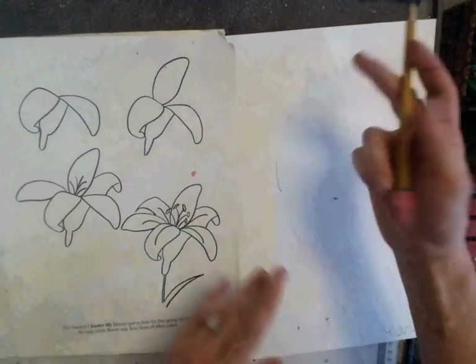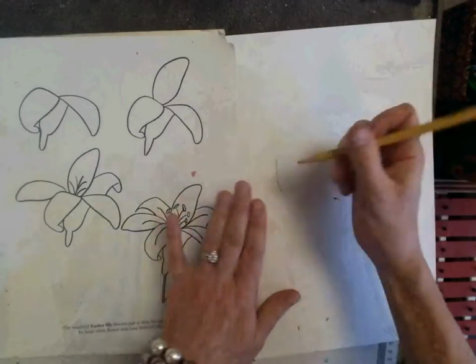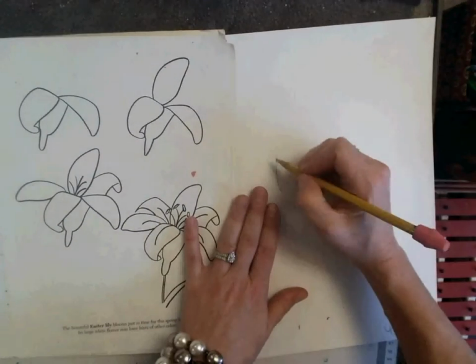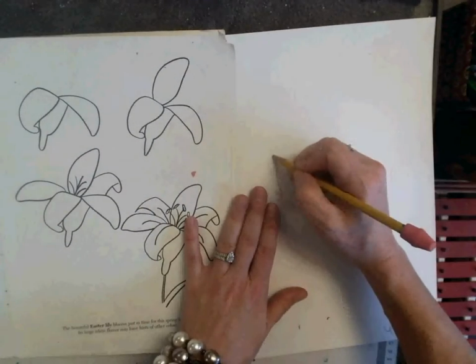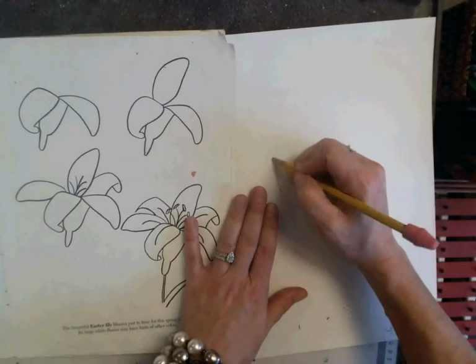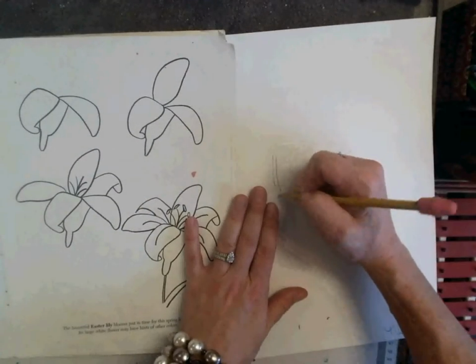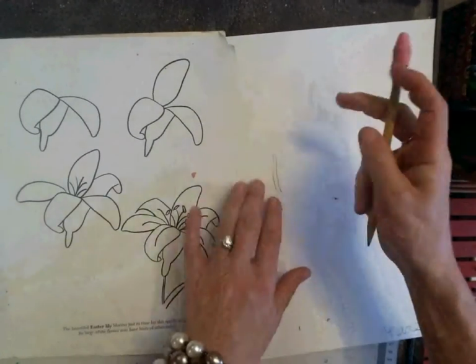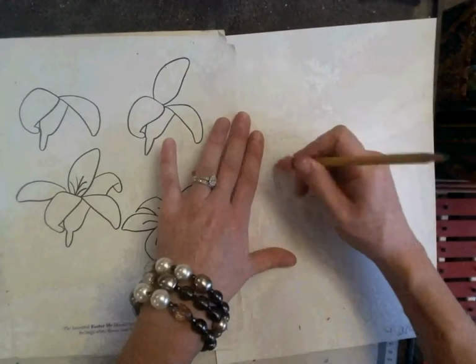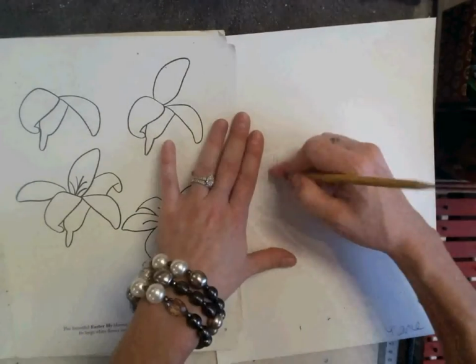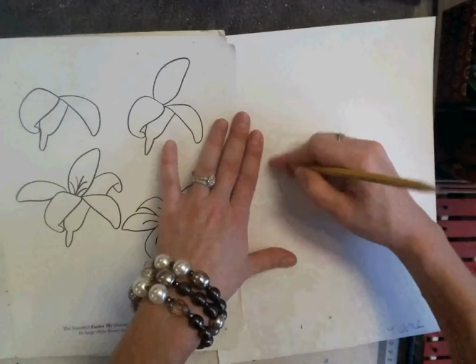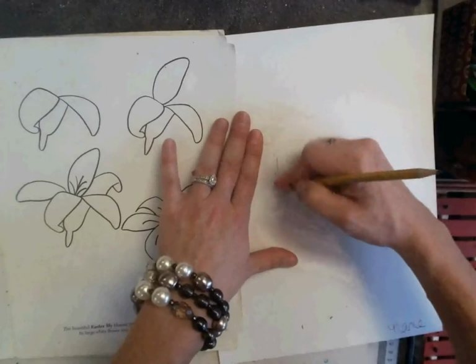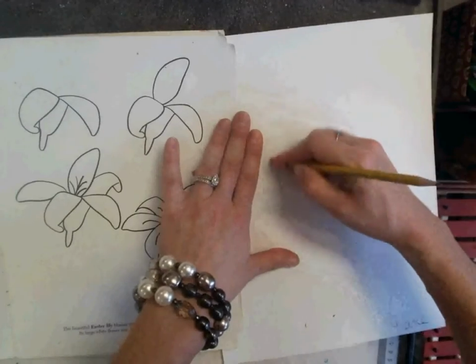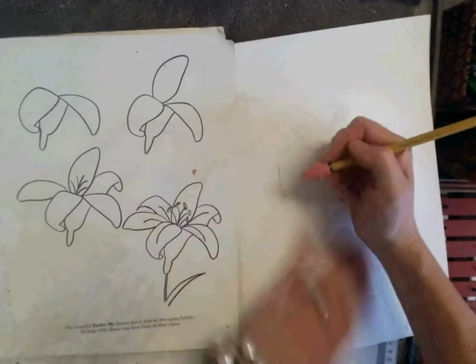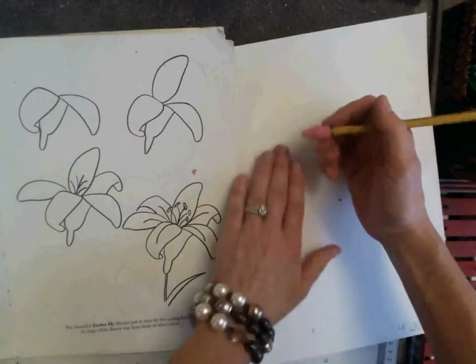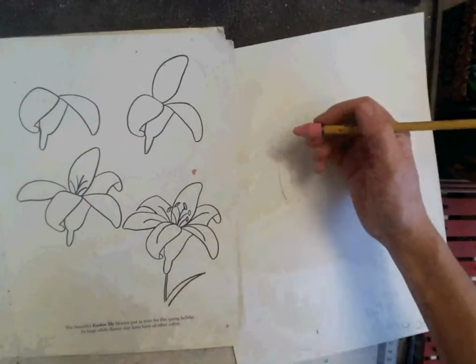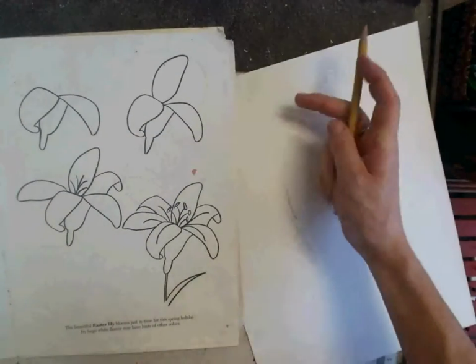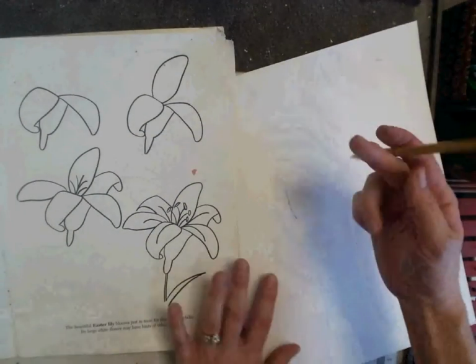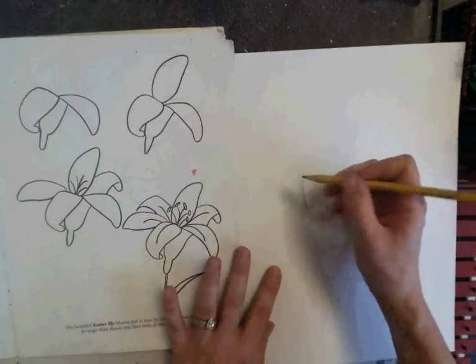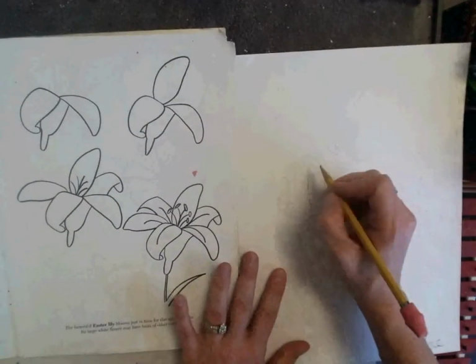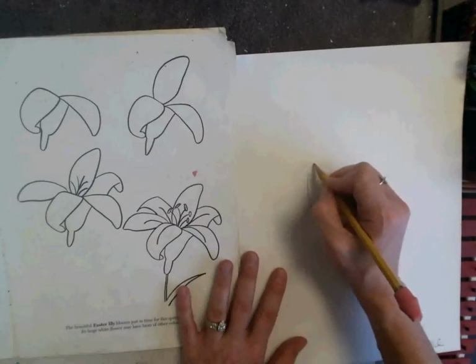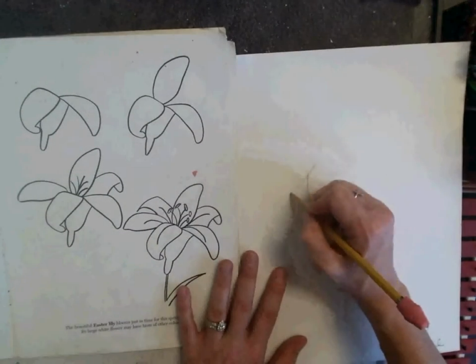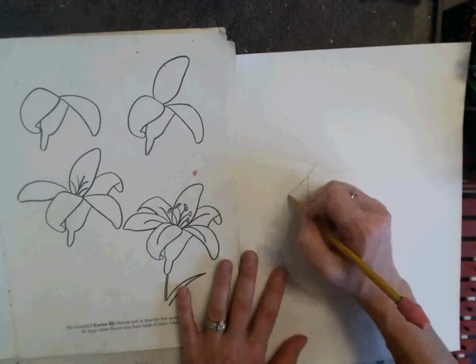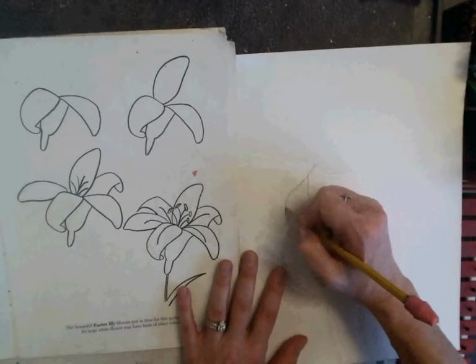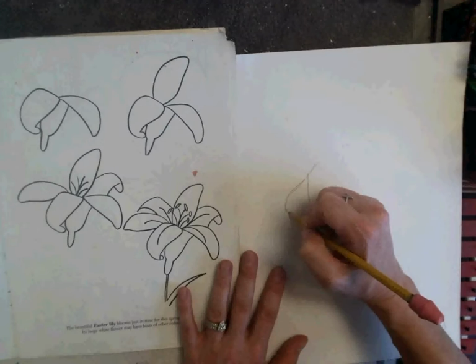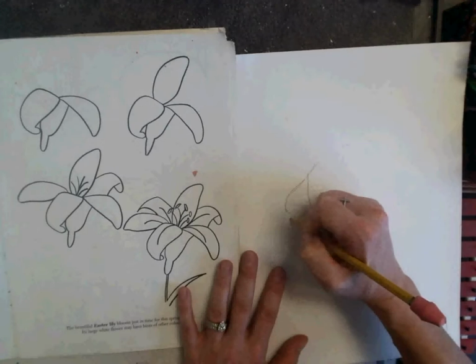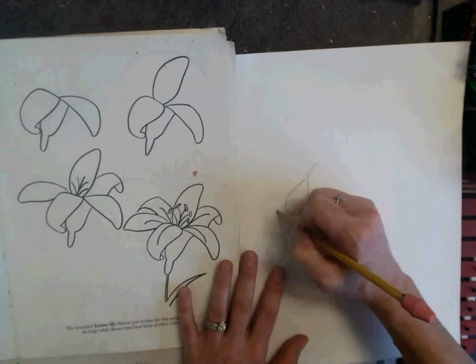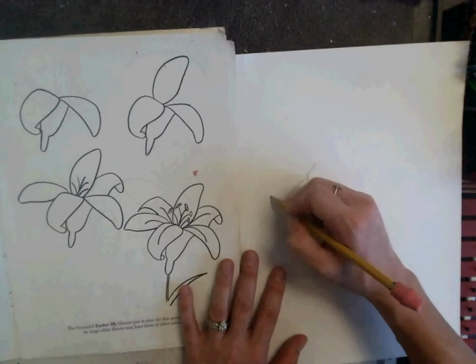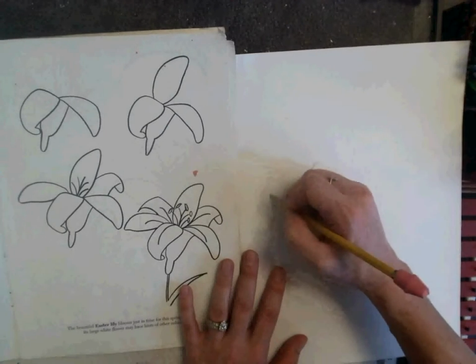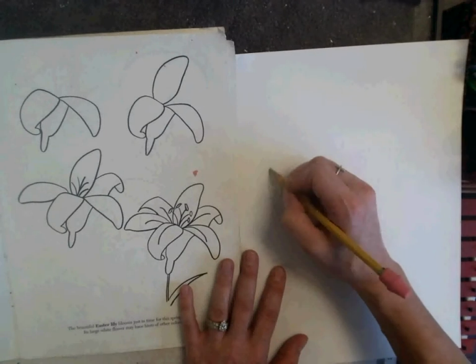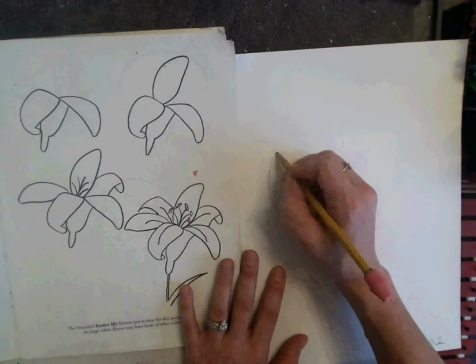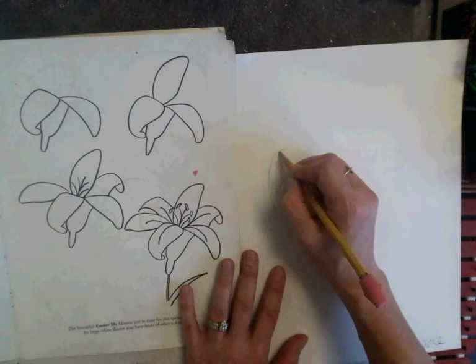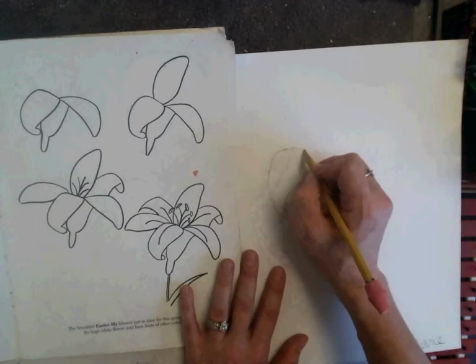If I sketch, it's easy to erase. We are still learning, so we just sketch. Artists sketch because they're not always sure if they're going to need to erase or not.